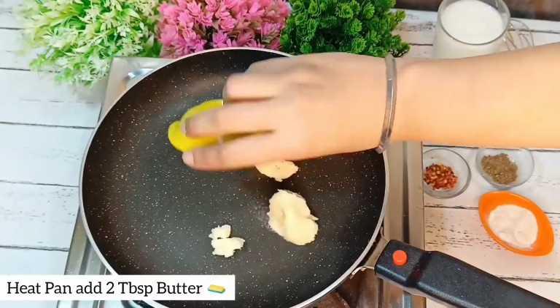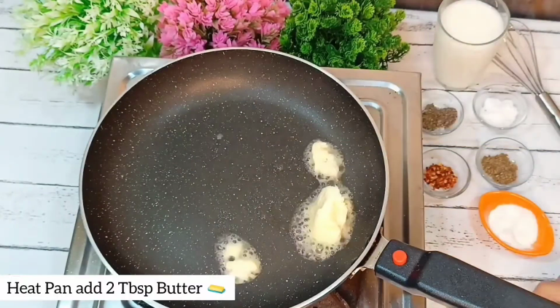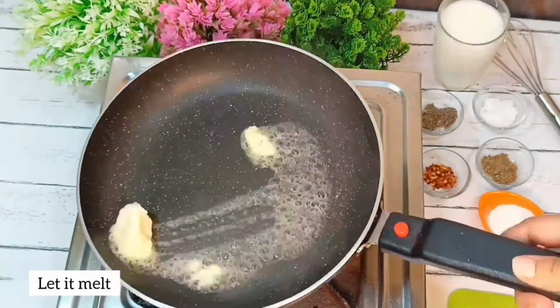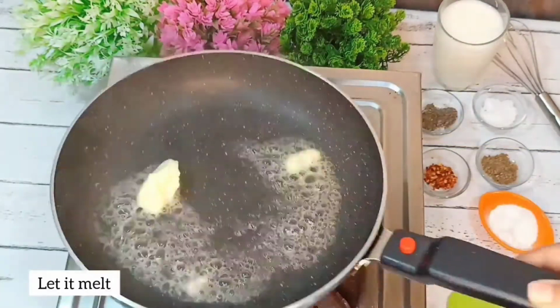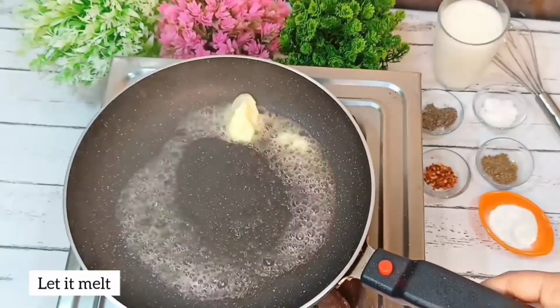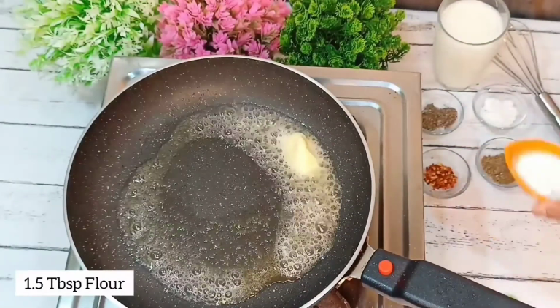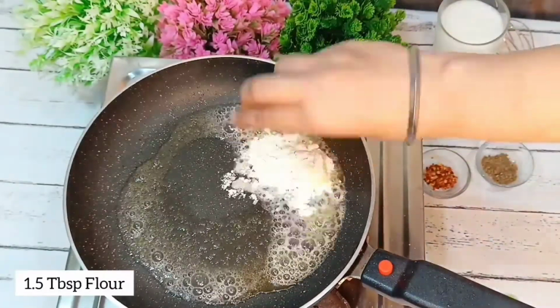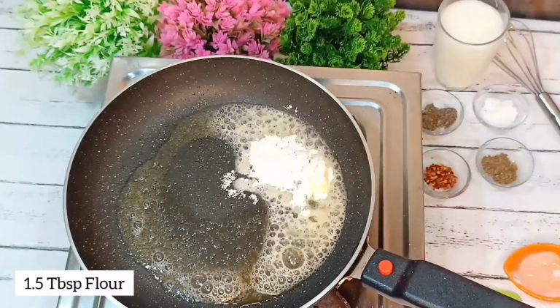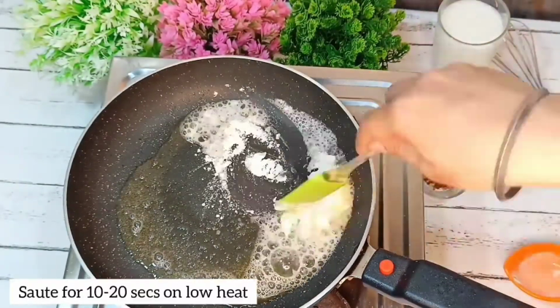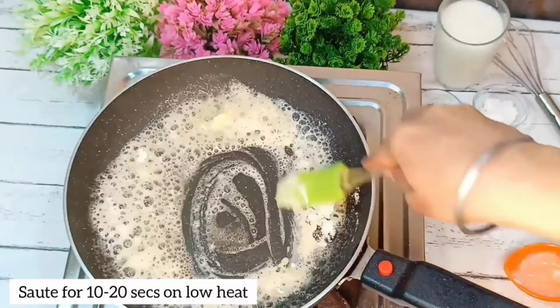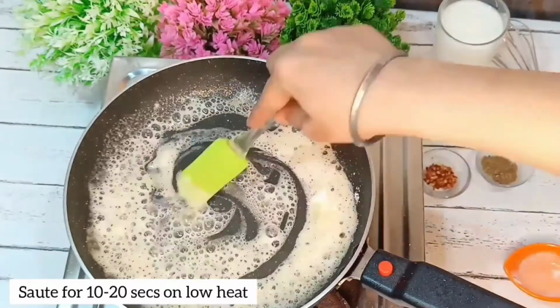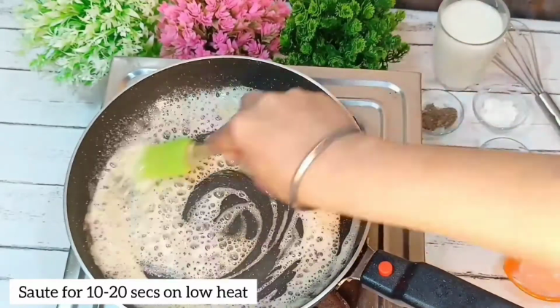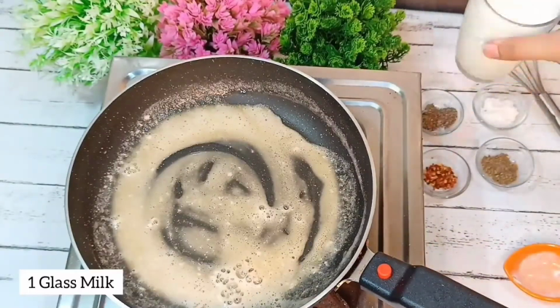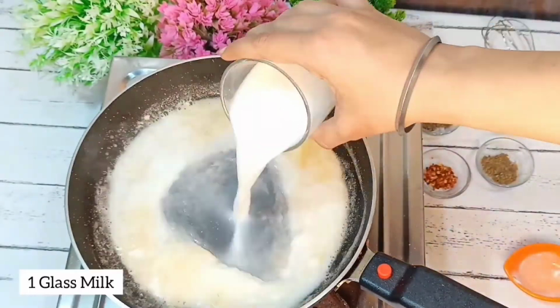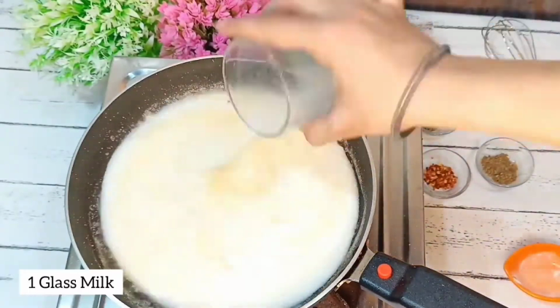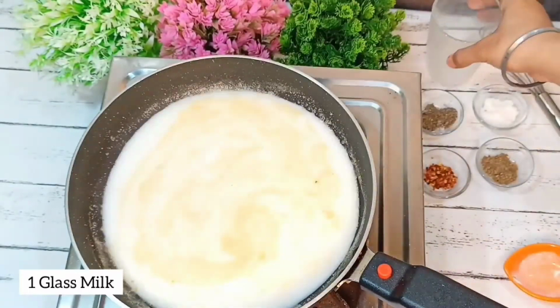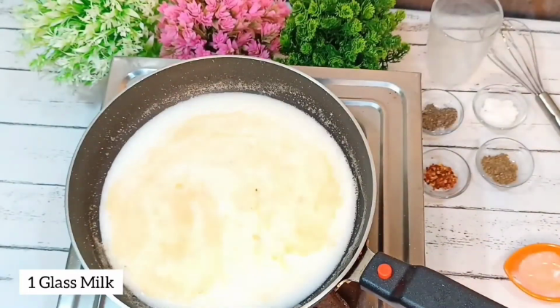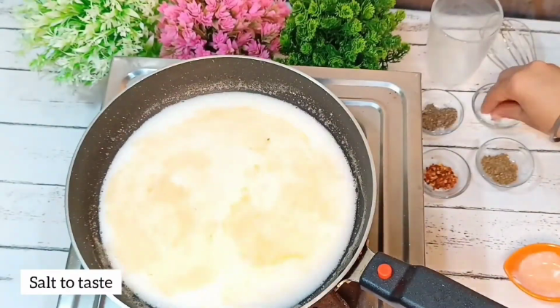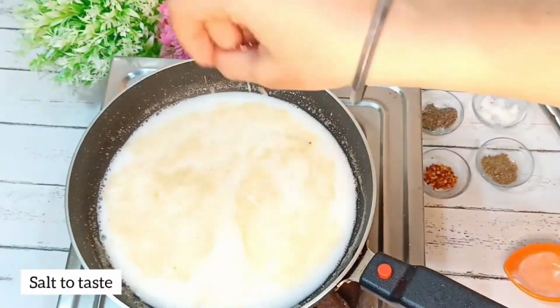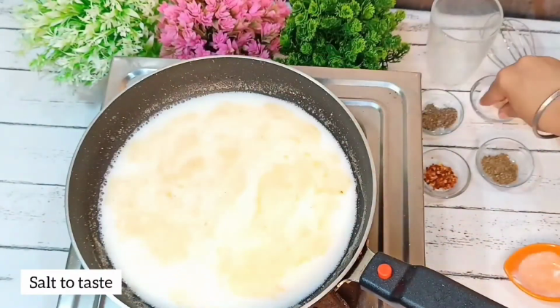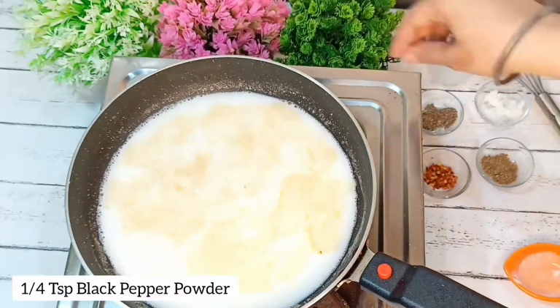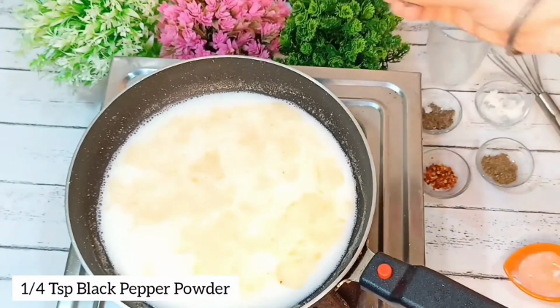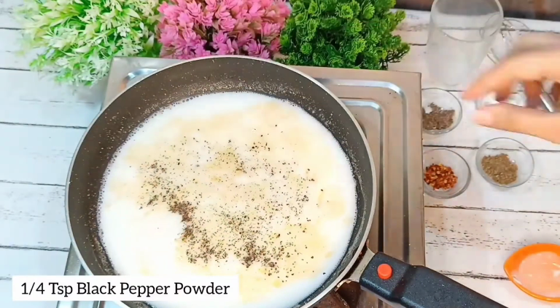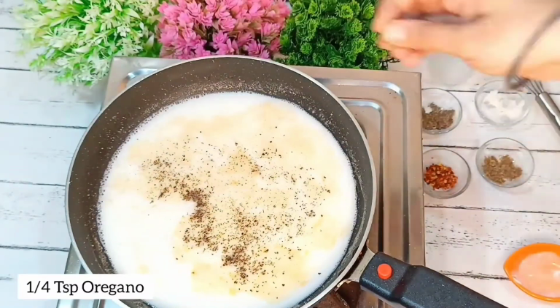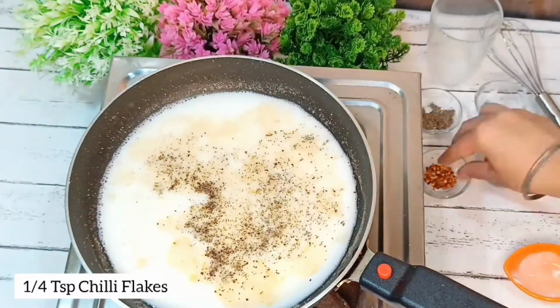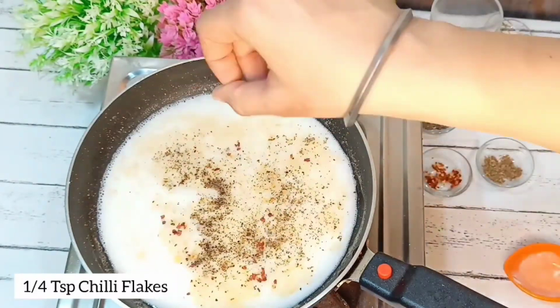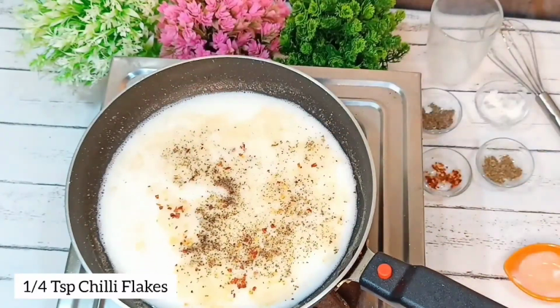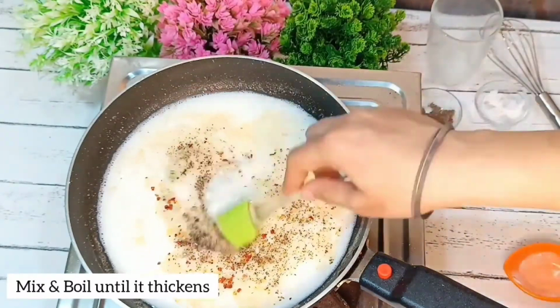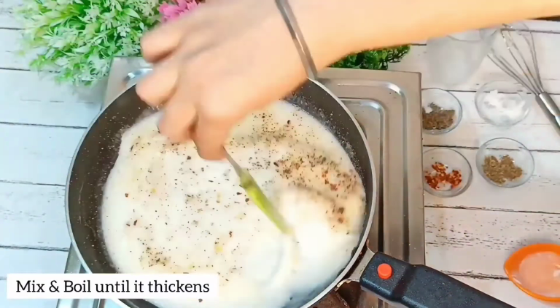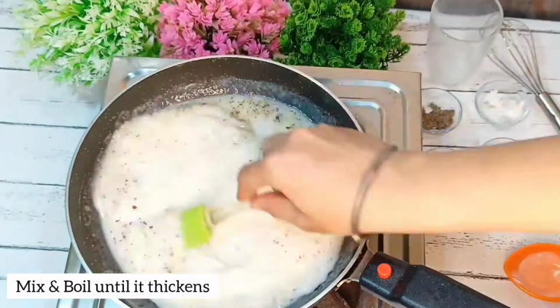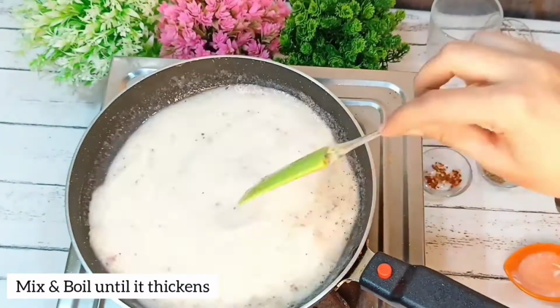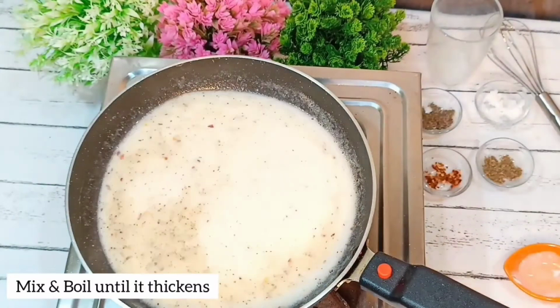Then we will add butter, olive oil, 1 glass of water, garlic, and chili flakes. We will mix it in the oil and boil it until it is dry.